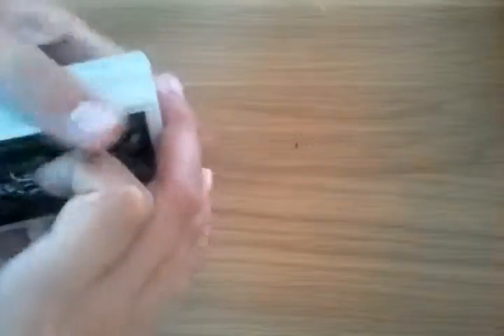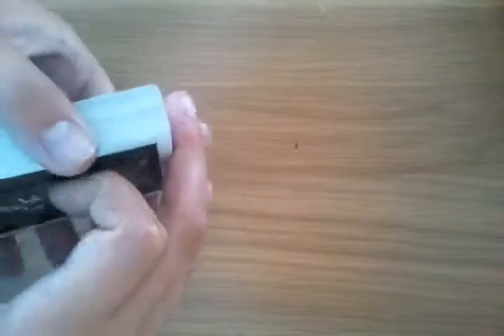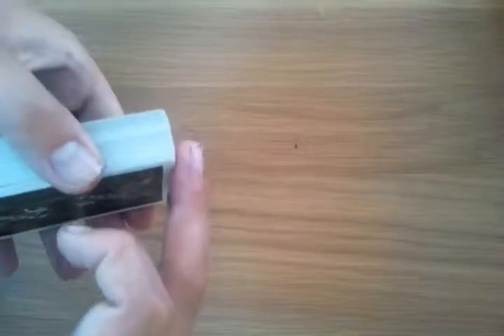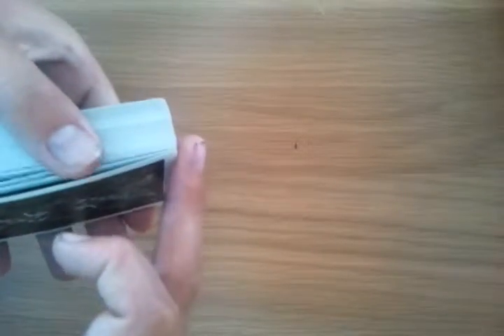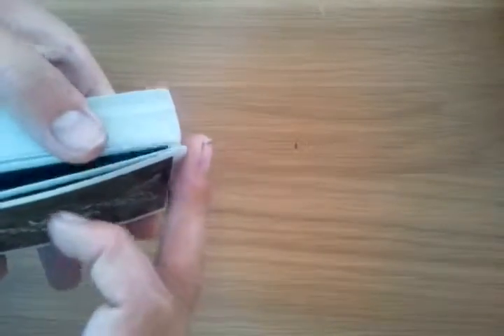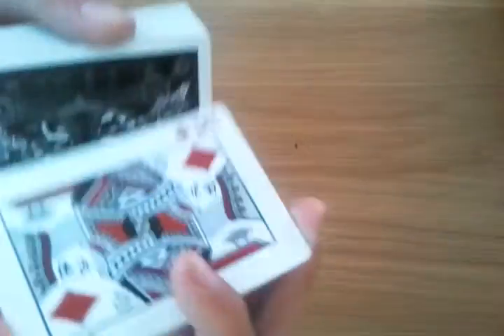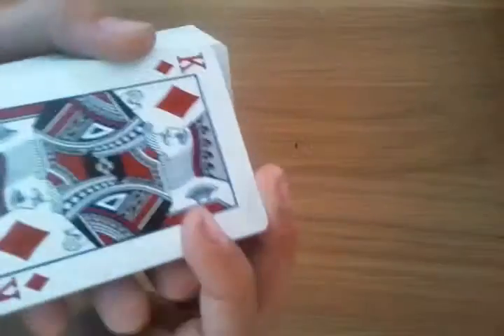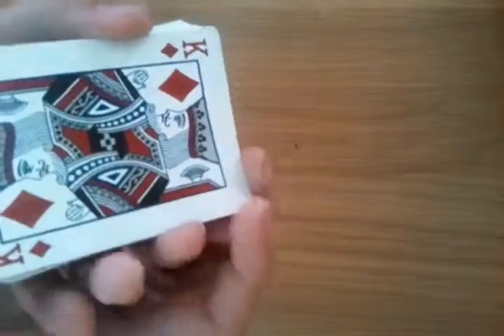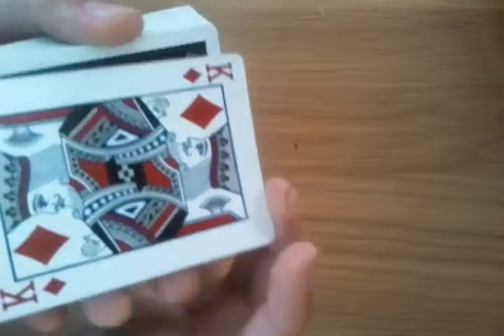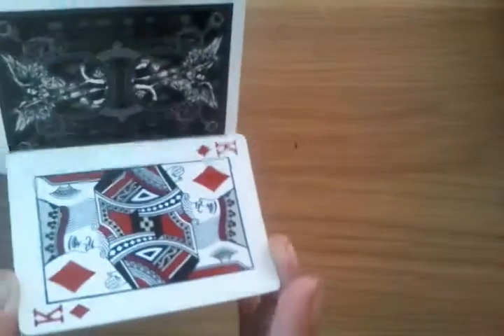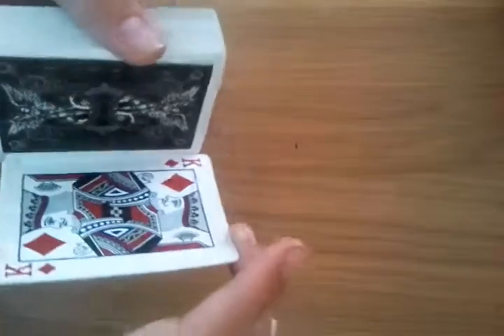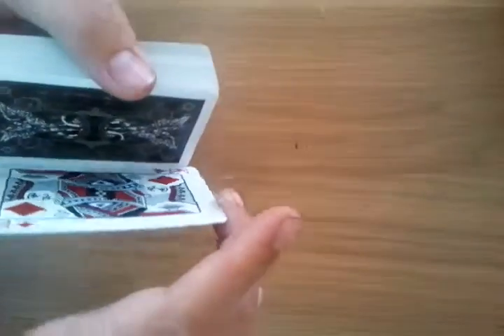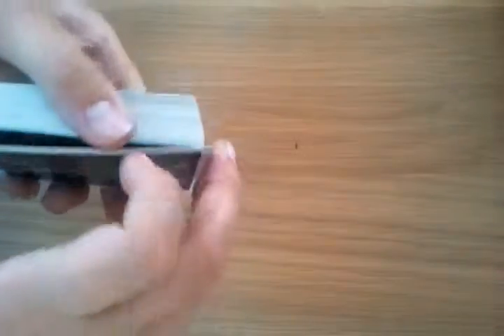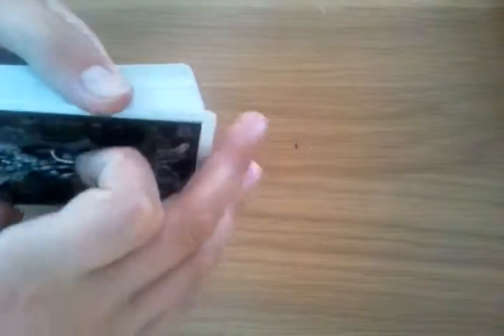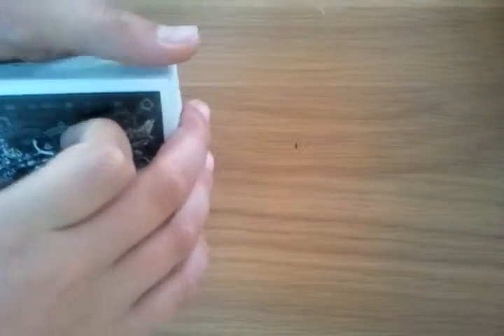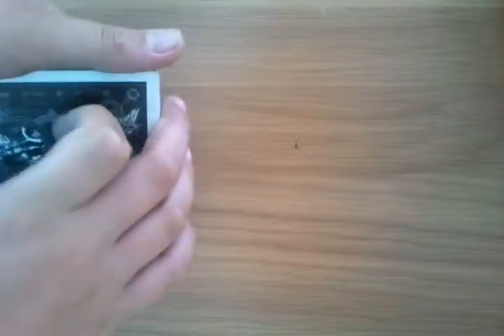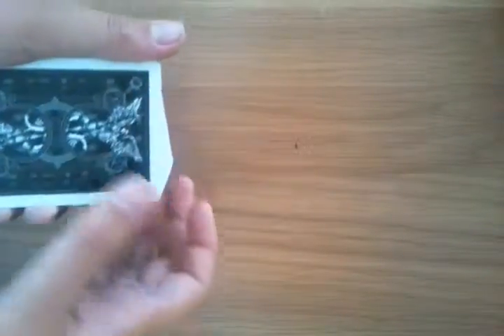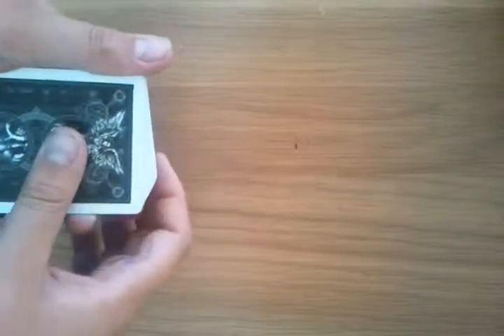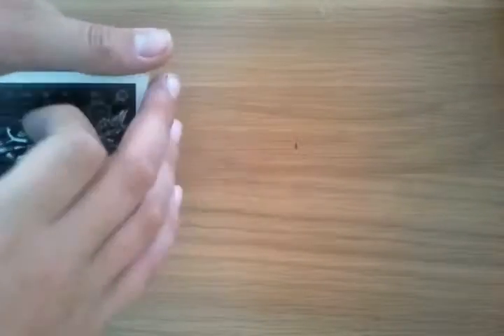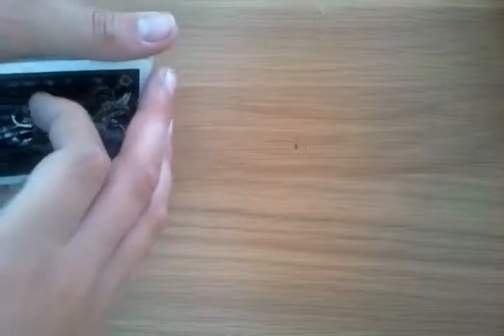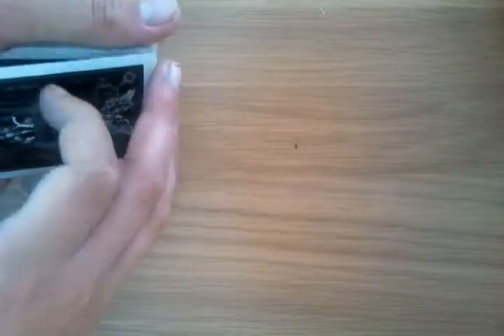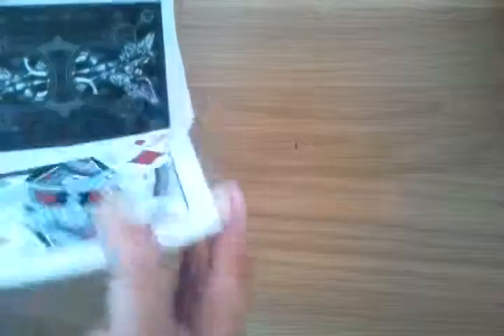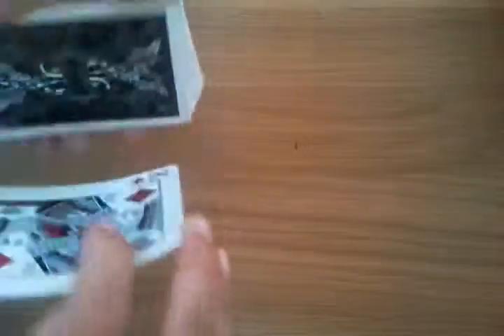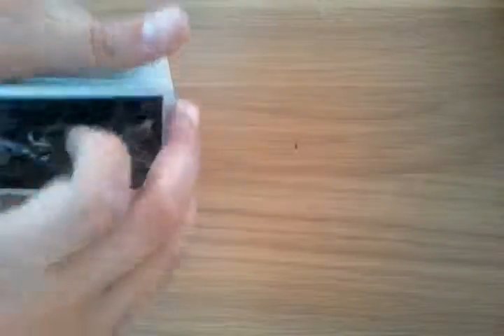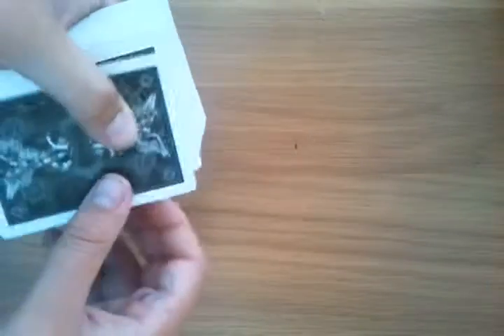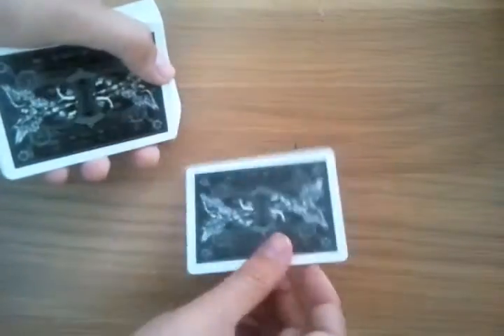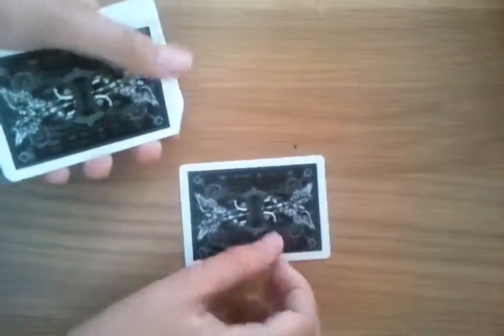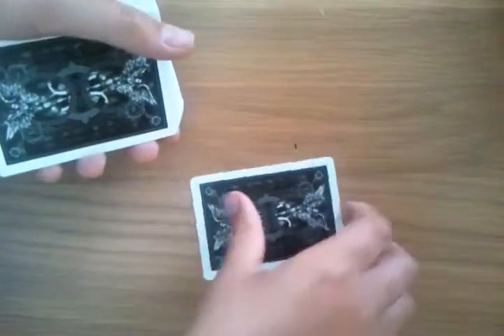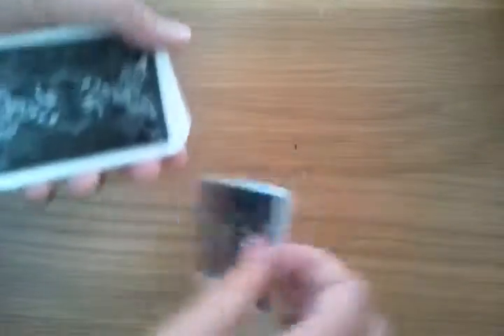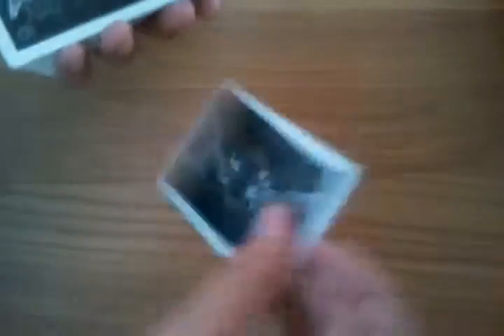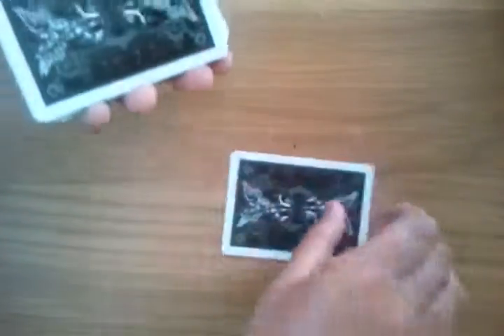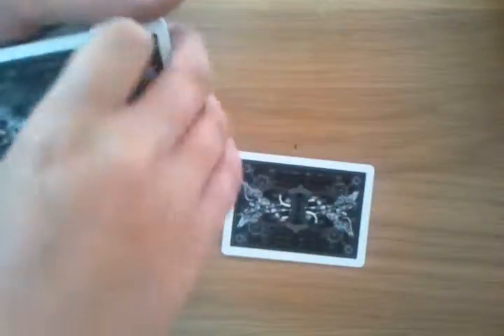First, you start off doing a double lift, going: right, we have the king on top, and you flip it over. You say, what king was that? Let's have a look — king of diamonds. We'll put the king of diamonds down. Now you need to put the black ace down.